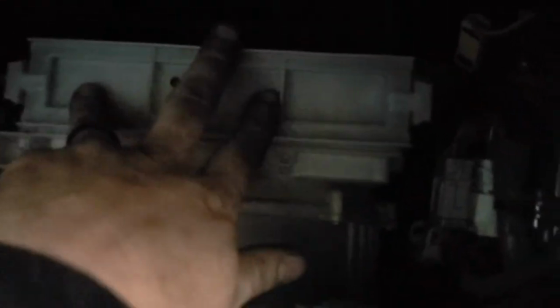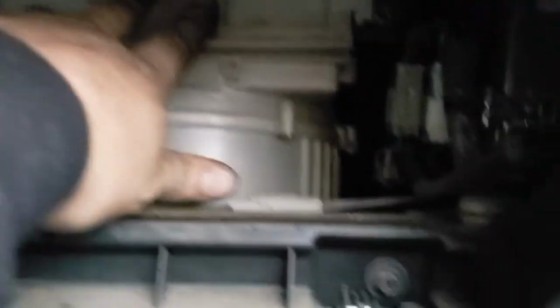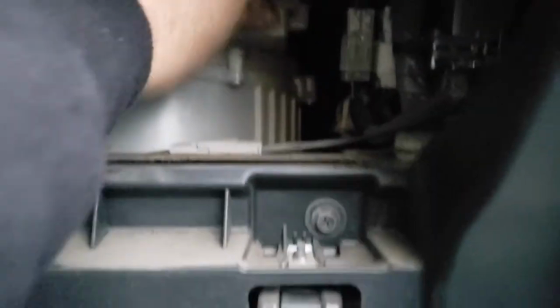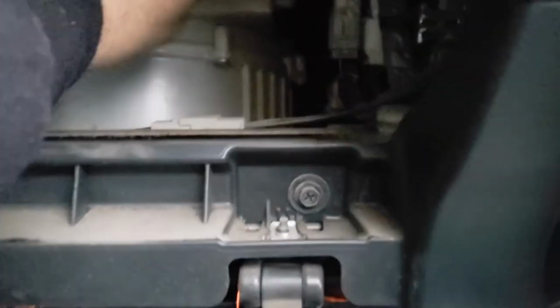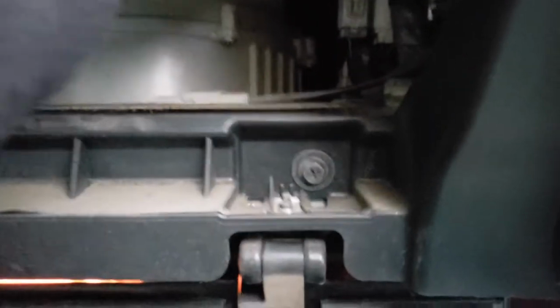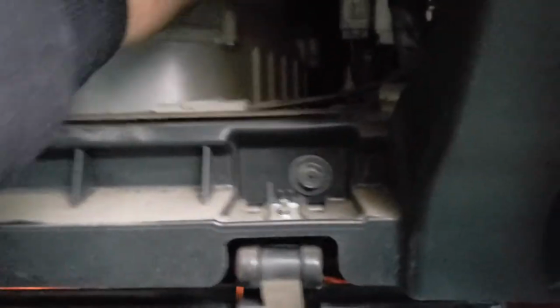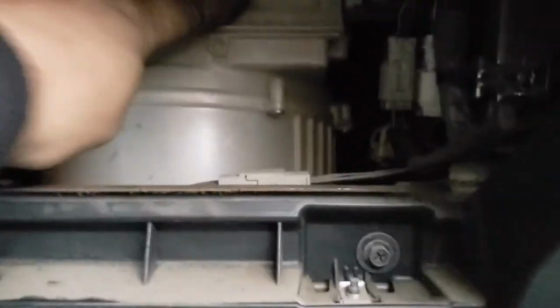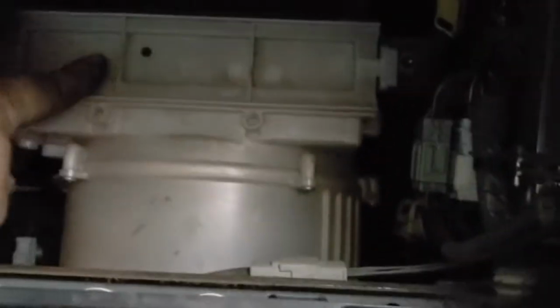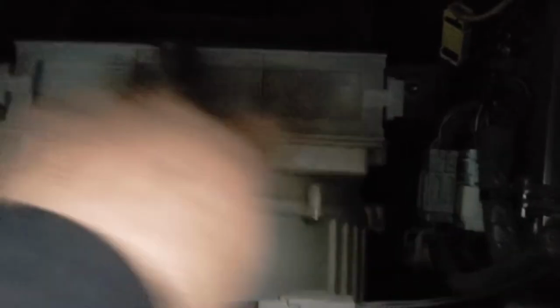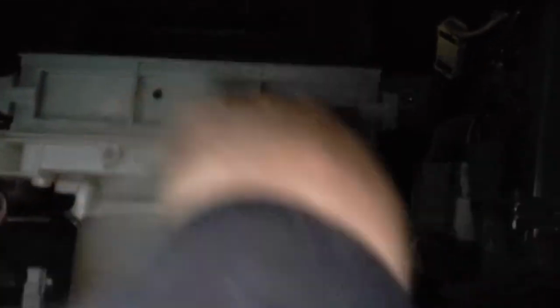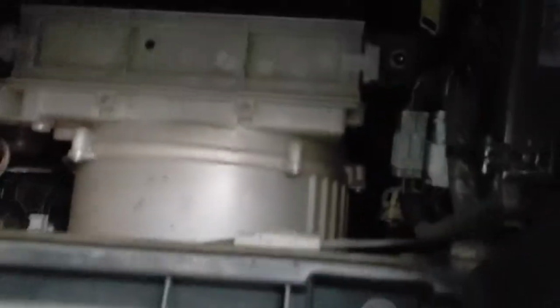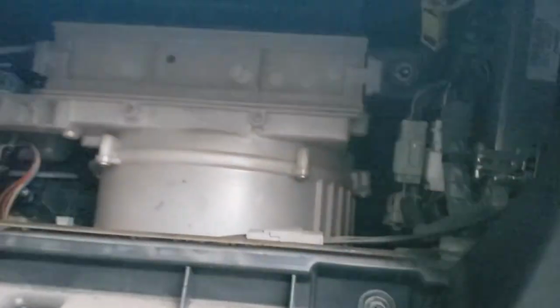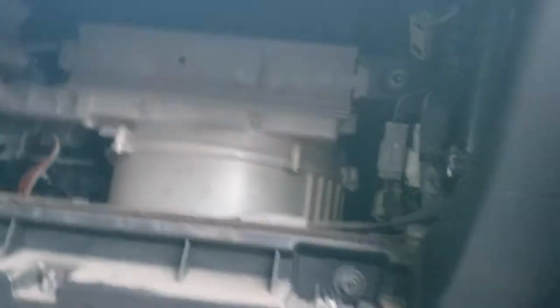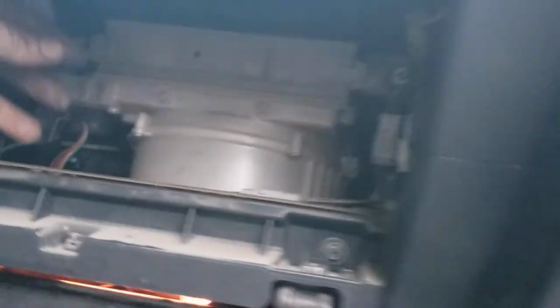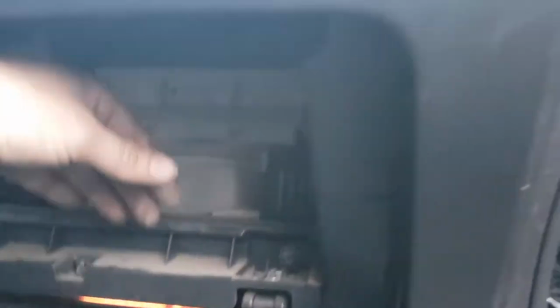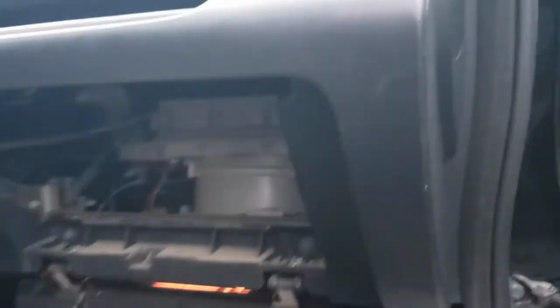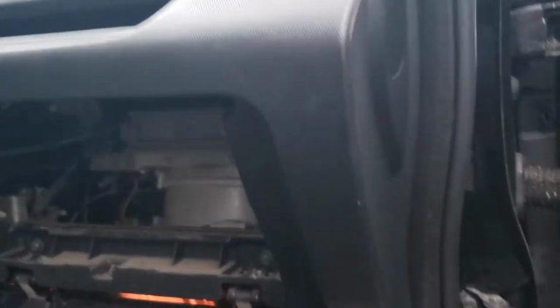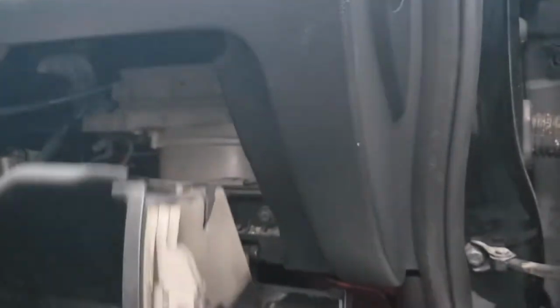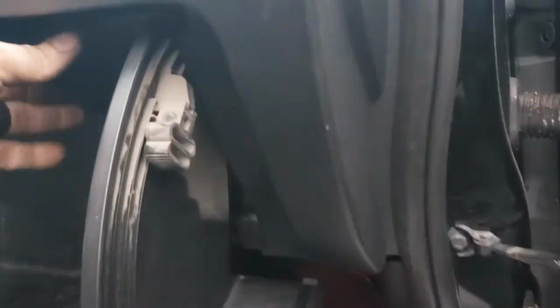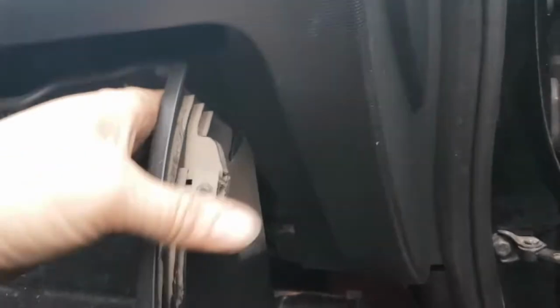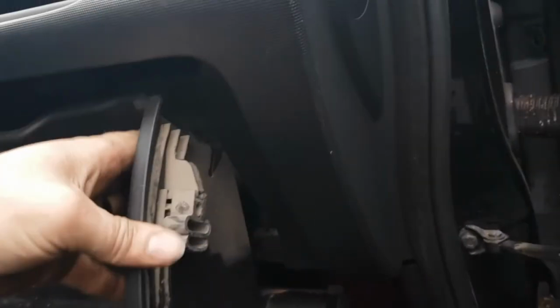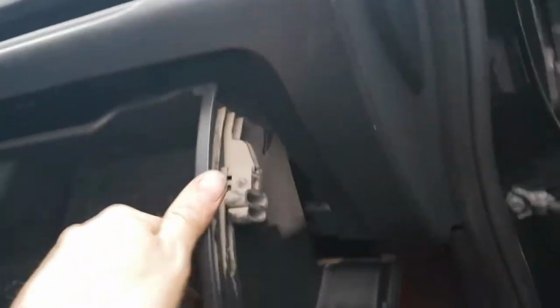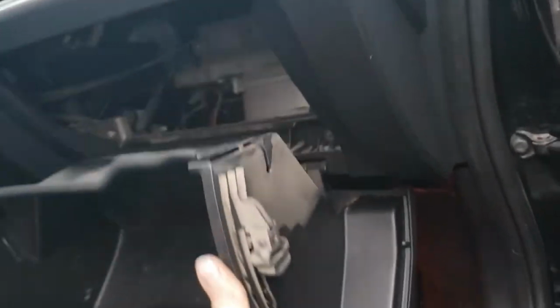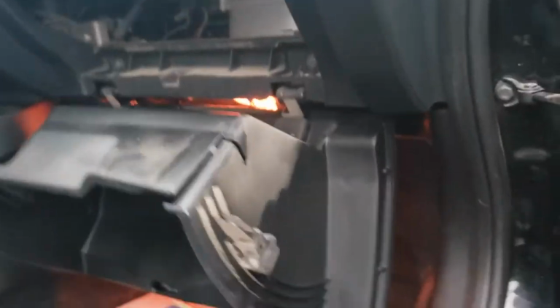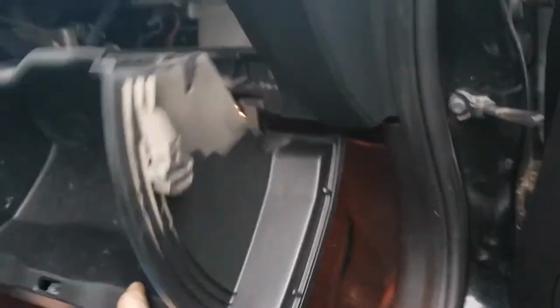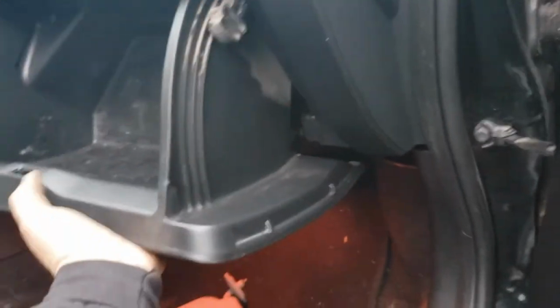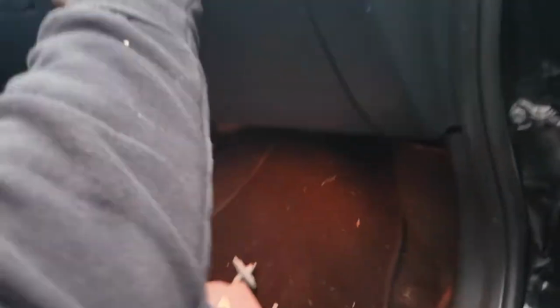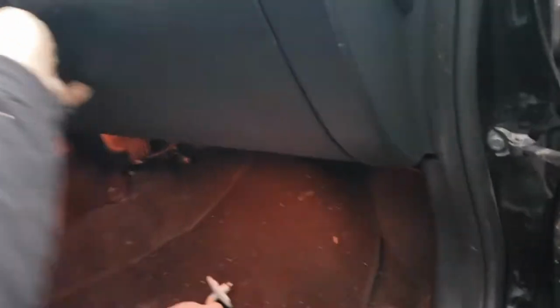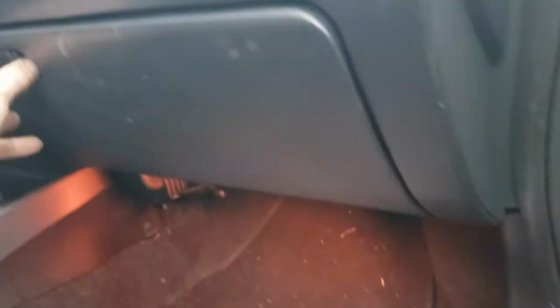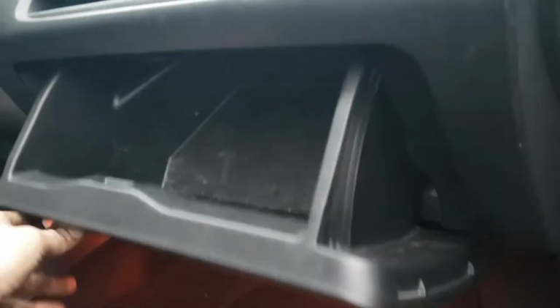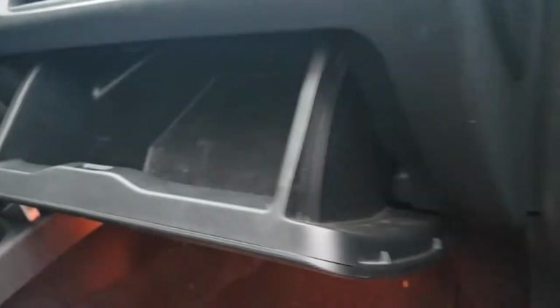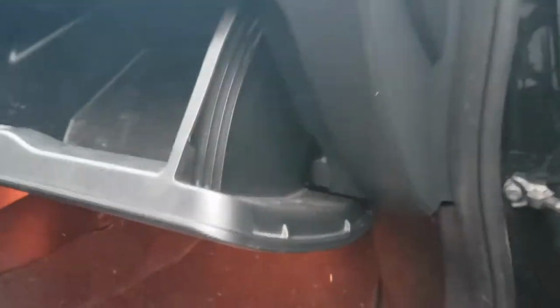It slides back in there and clips in. That's all there is to it. We can put the glove compartment back up, just like that.